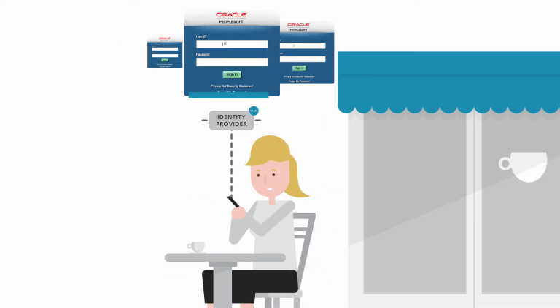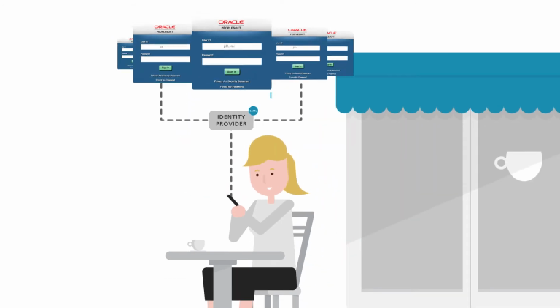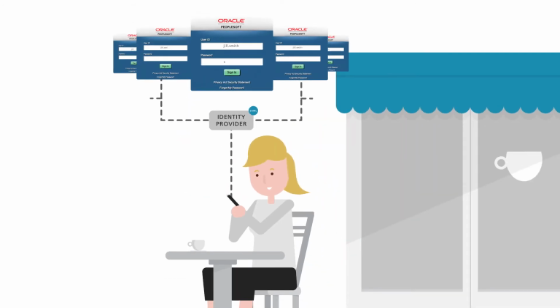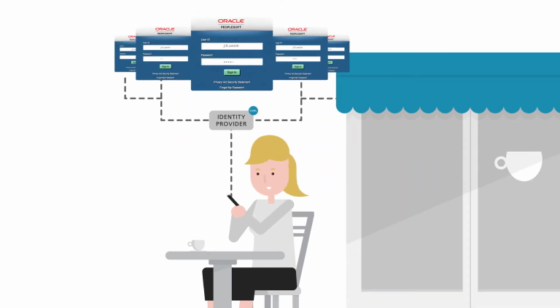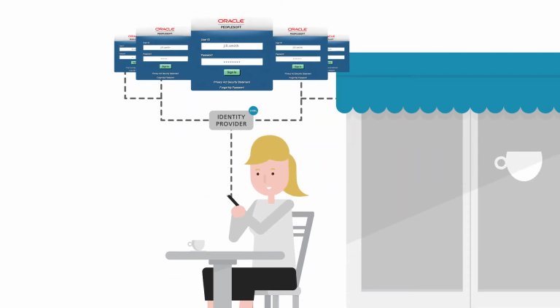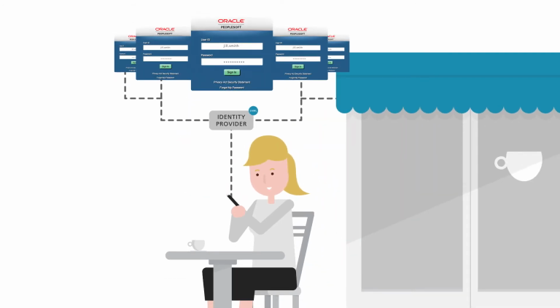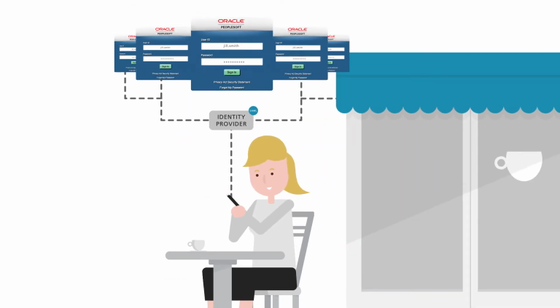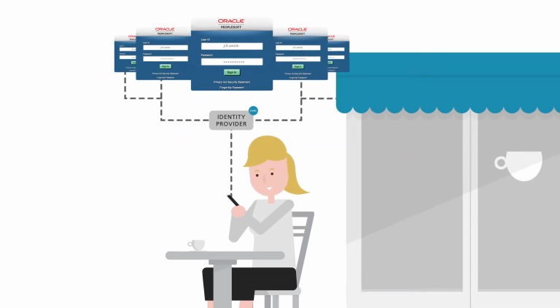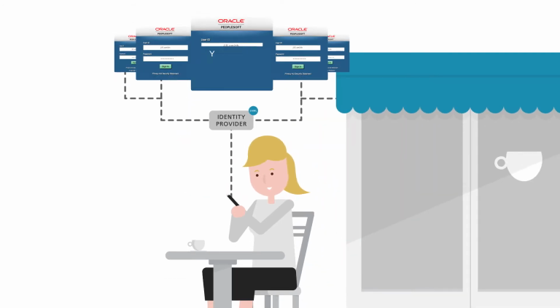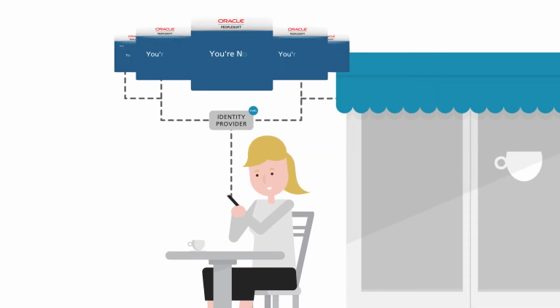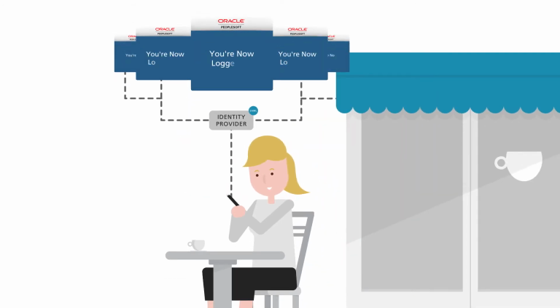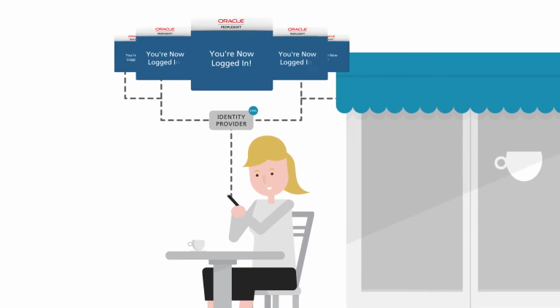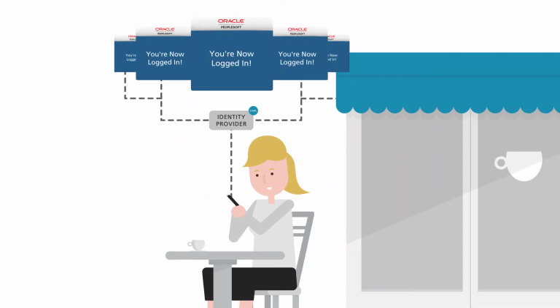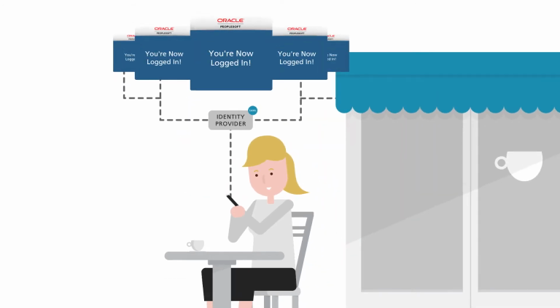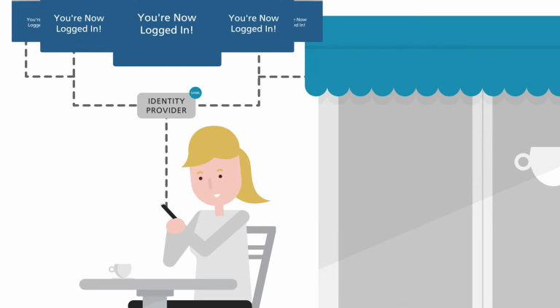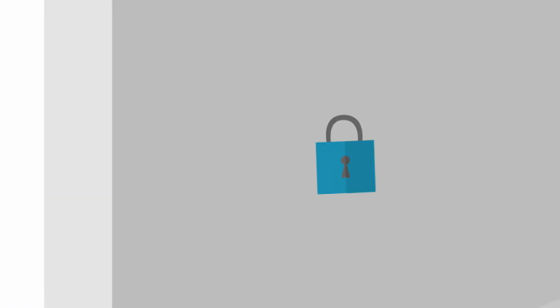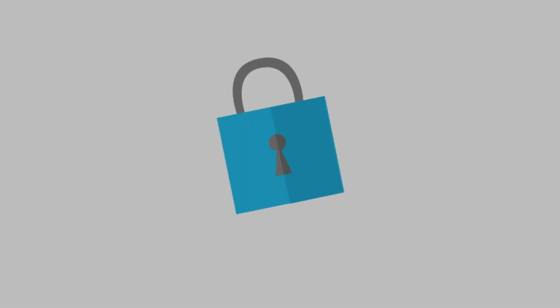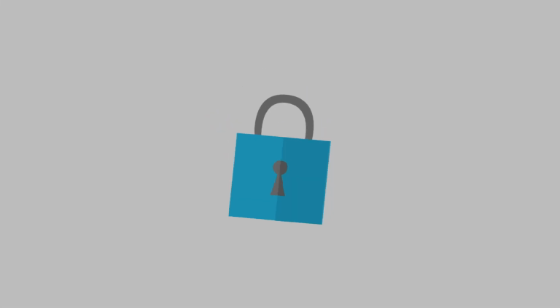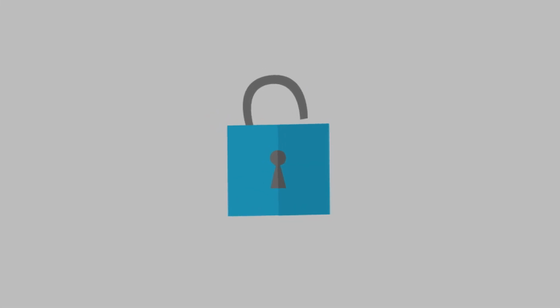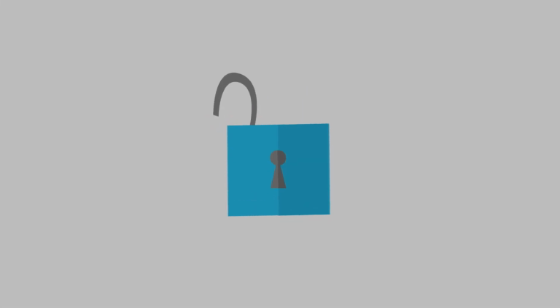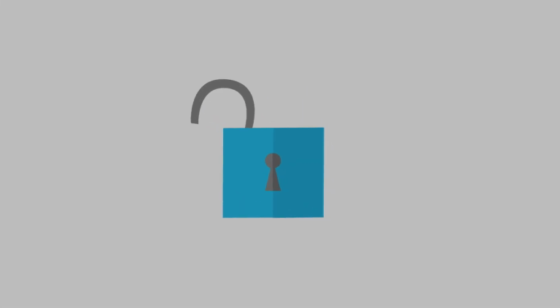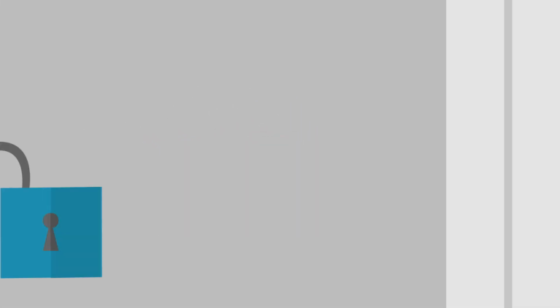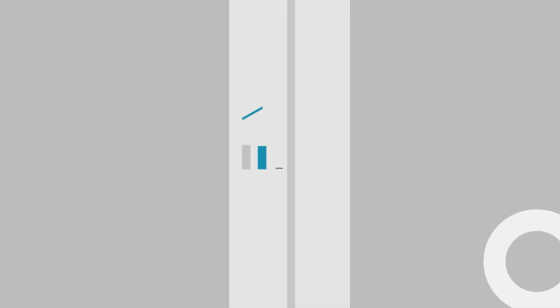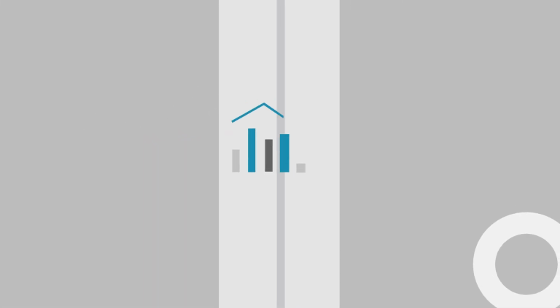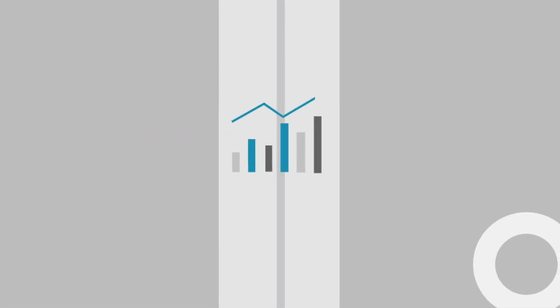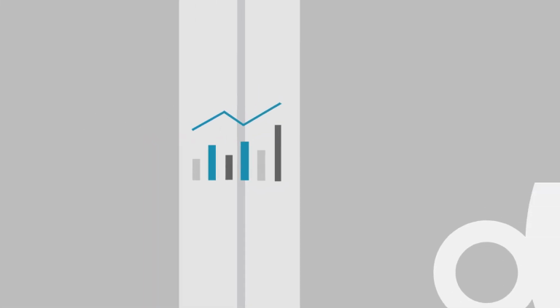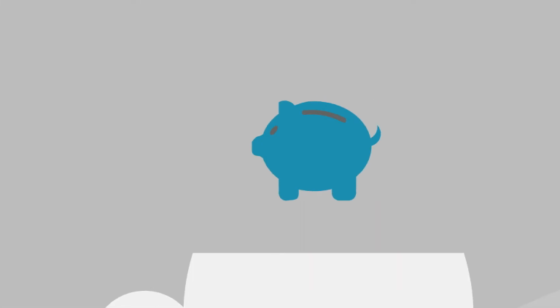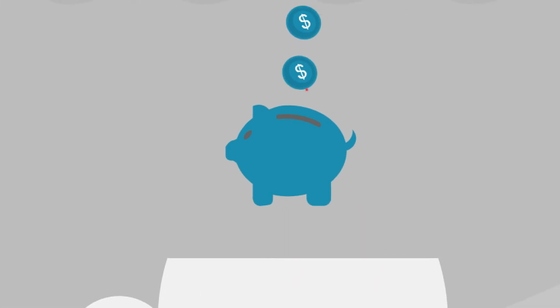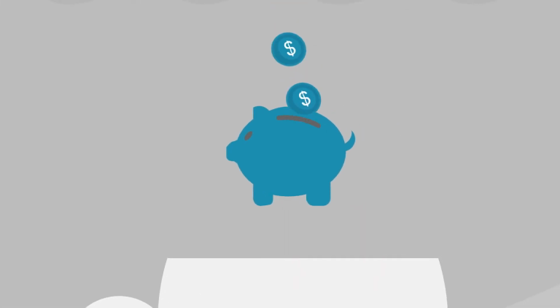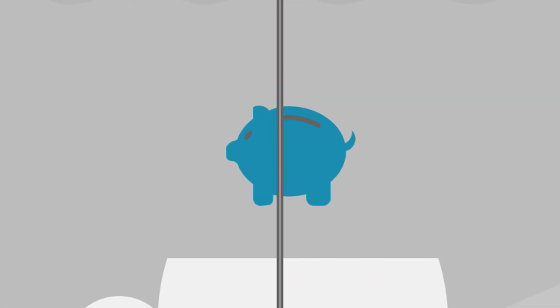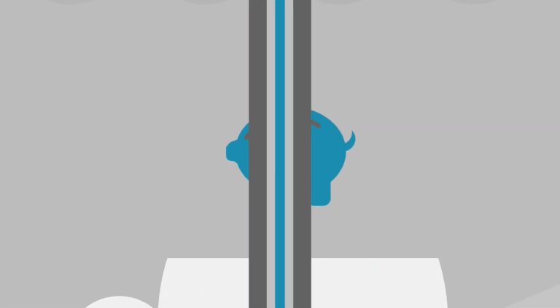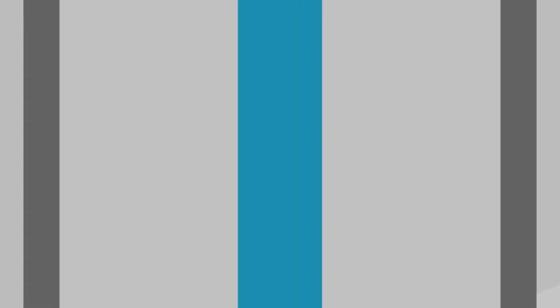PeopleSoft Single Sign-On allows you to create a single access point, resulting in better security, improved productivity, and more efficient password management.